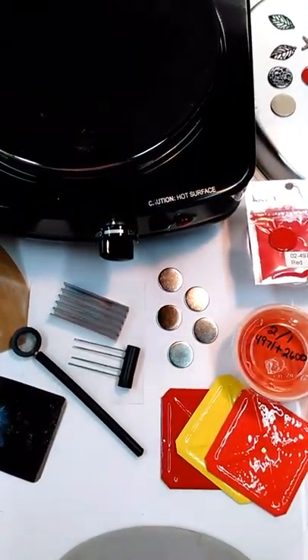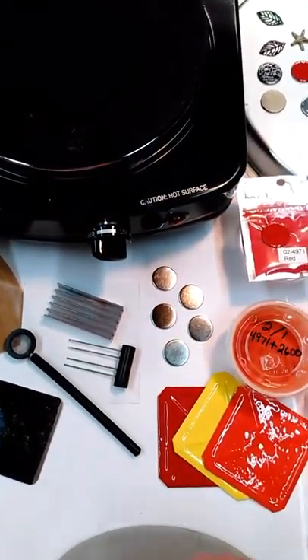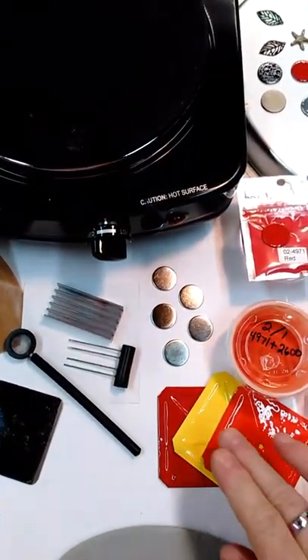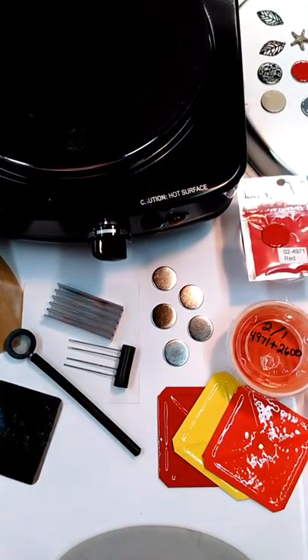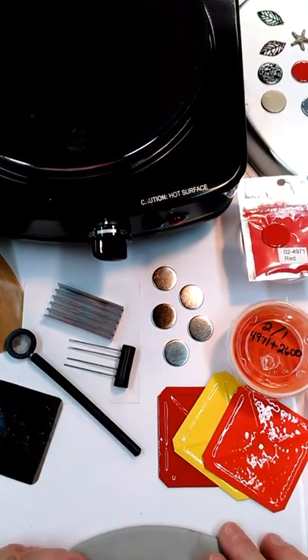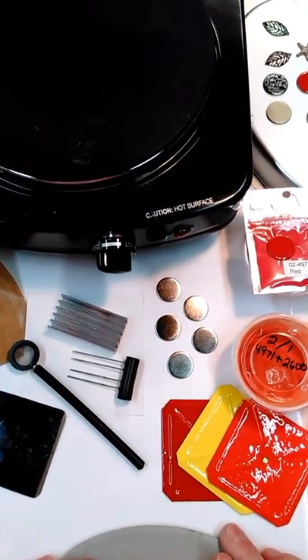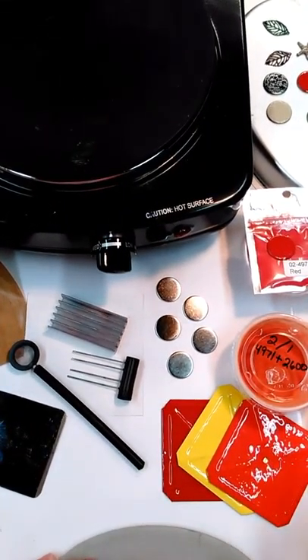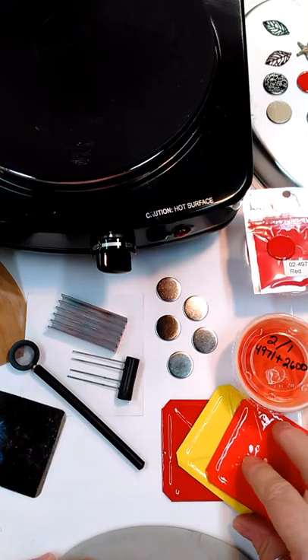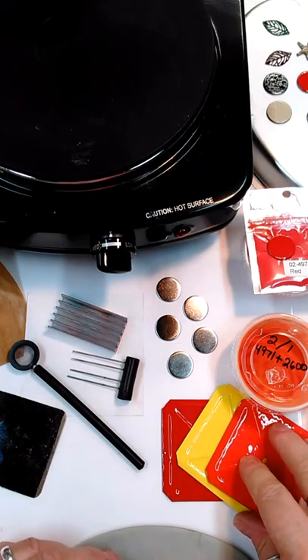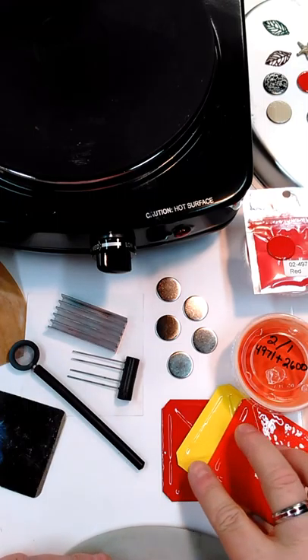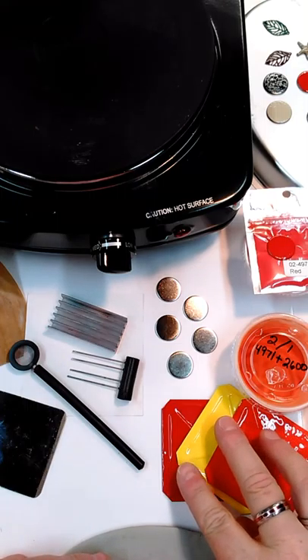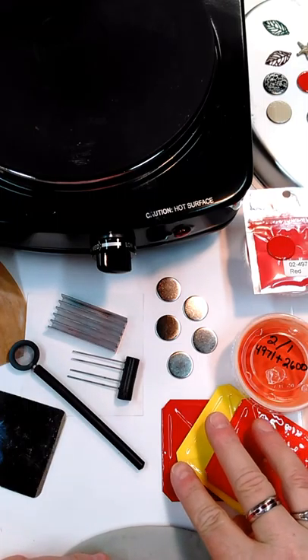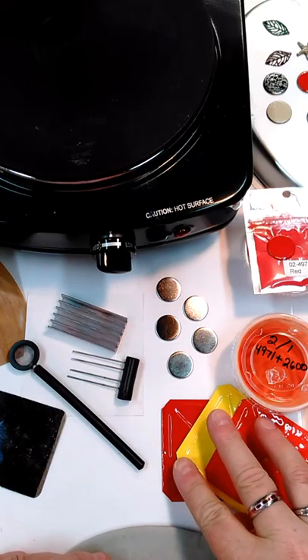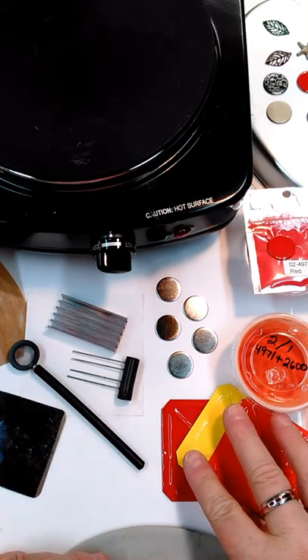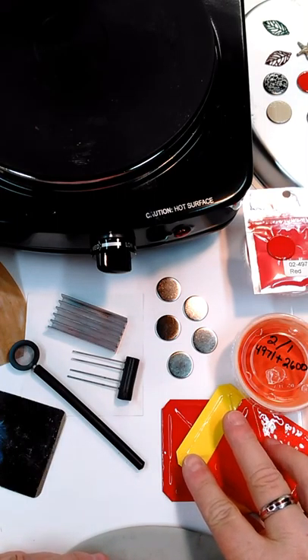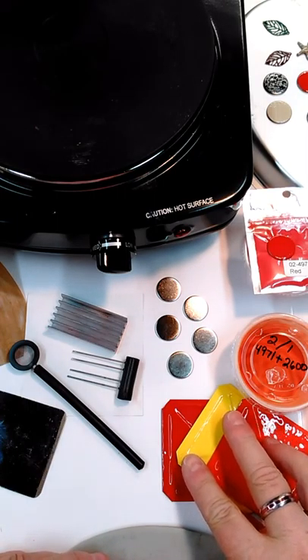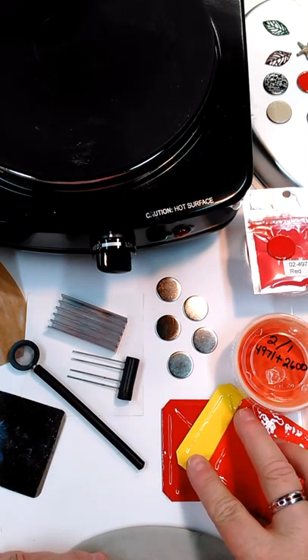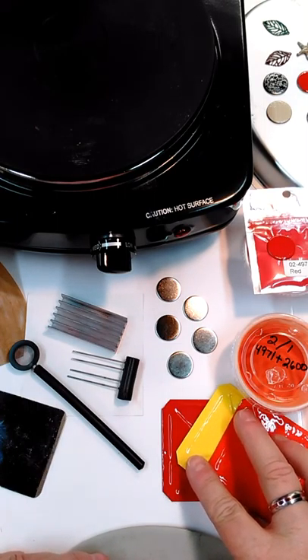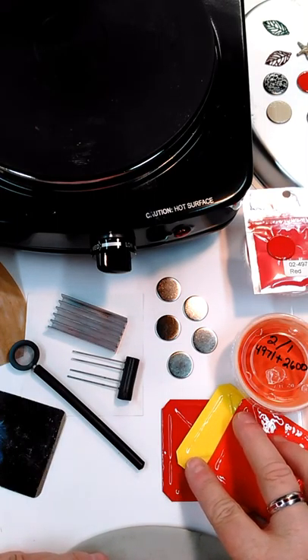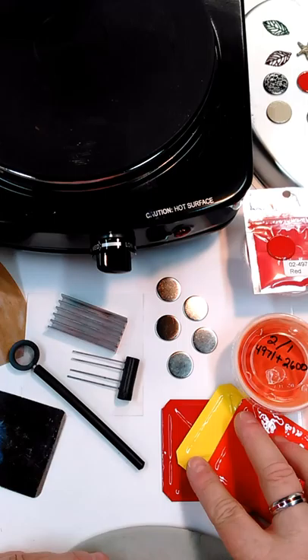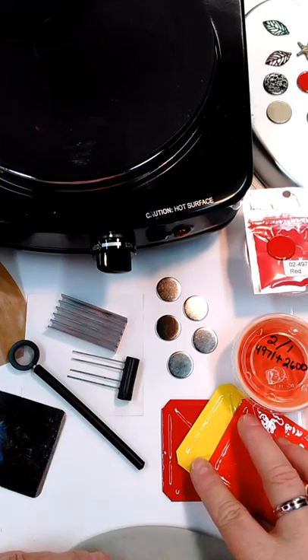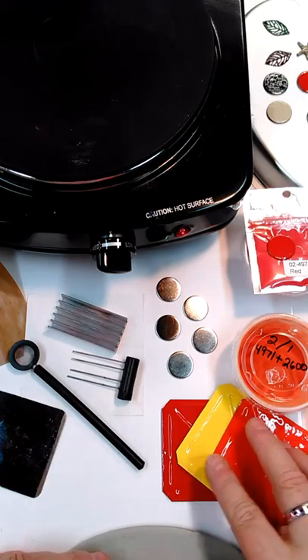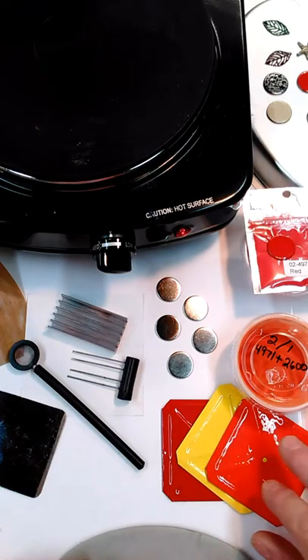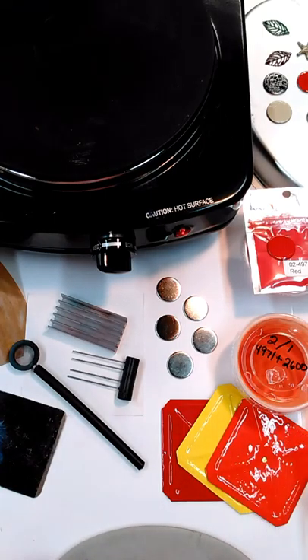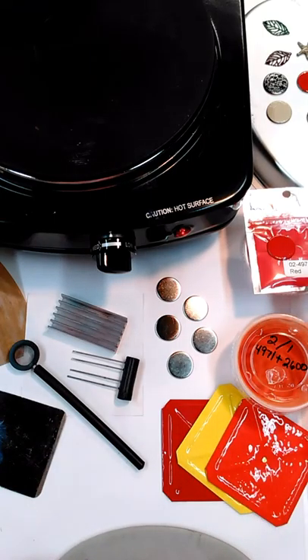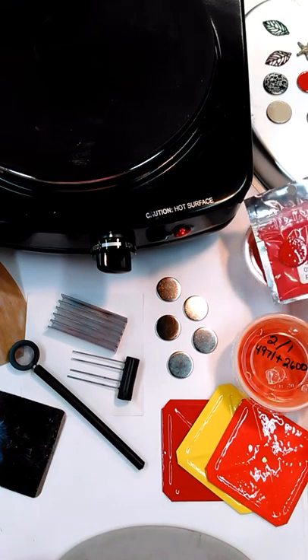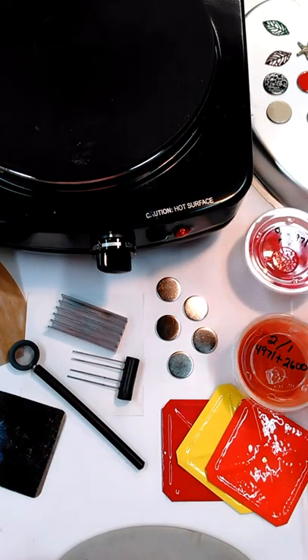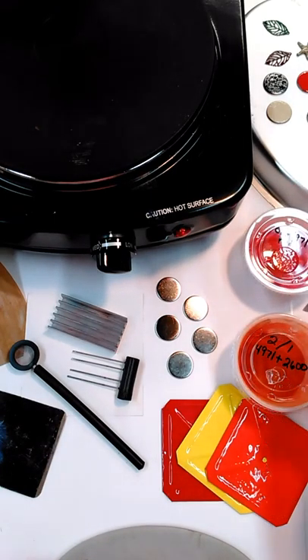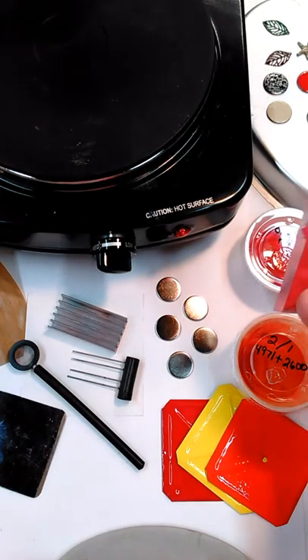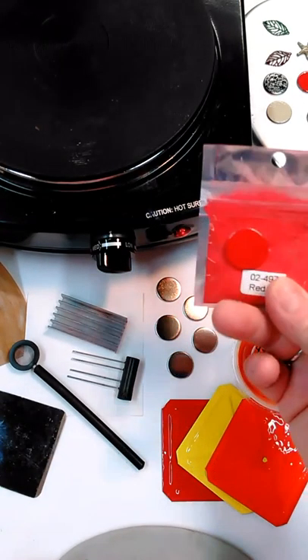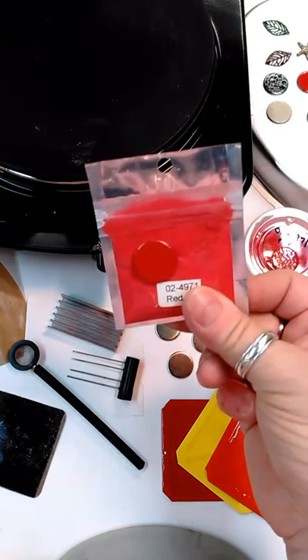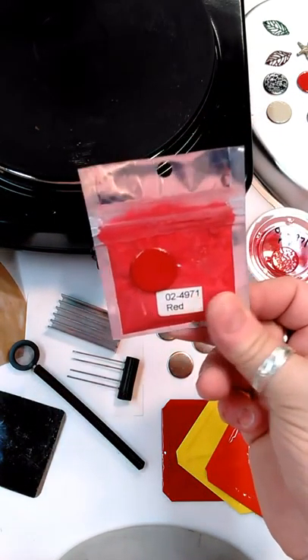And then I've got some samples here. So in our beginning kit, it comes with the standard primary colors: red, orange, yellow, green, blue, purple, black, white, and clear. And let's say I have the red — I ordered a red. Whenever you order a color from us, we automatically include one of these little metal chips.